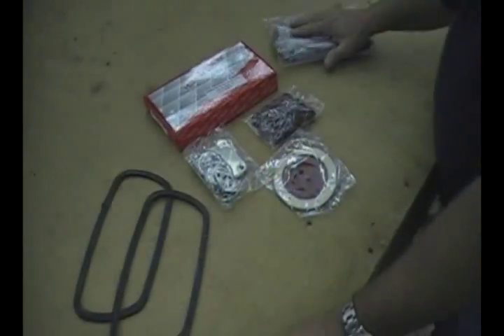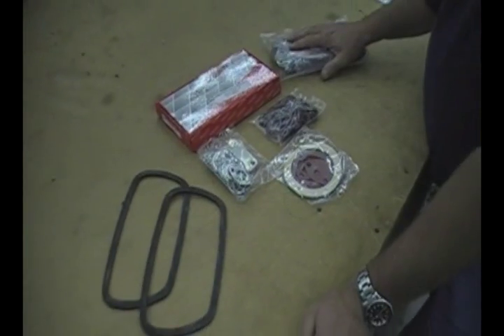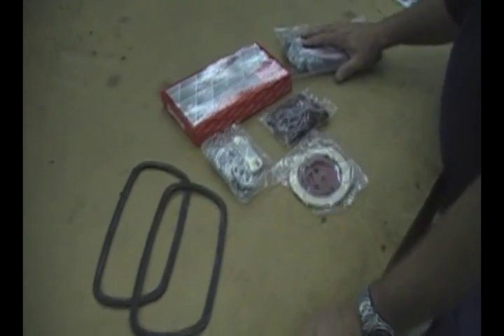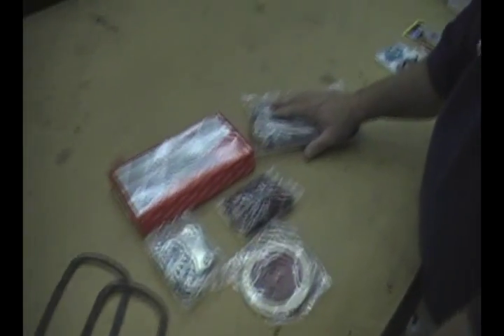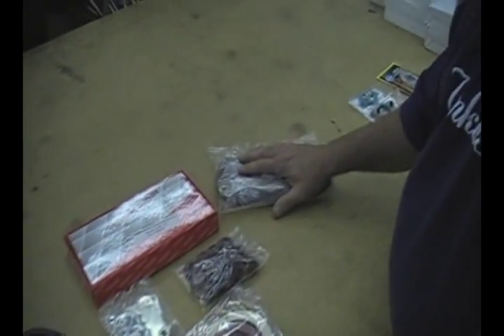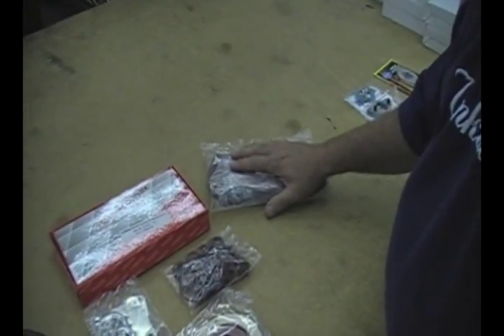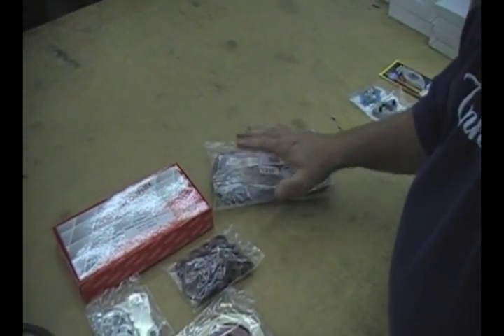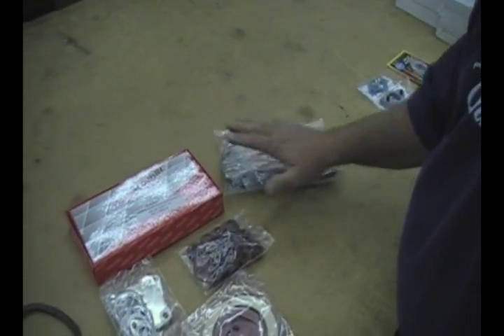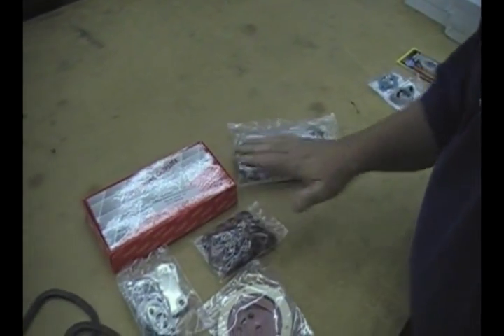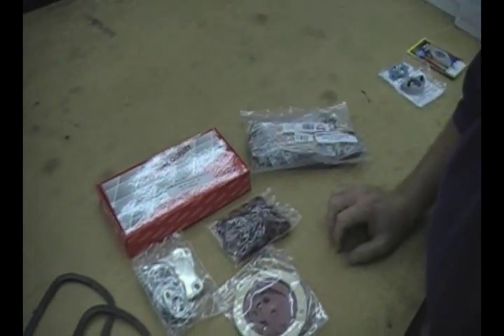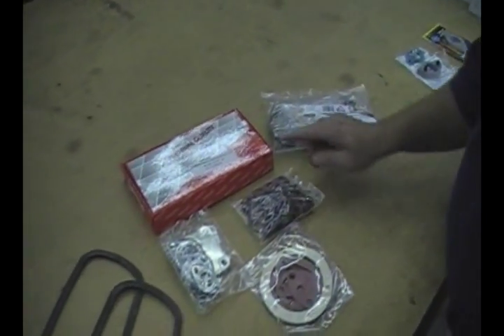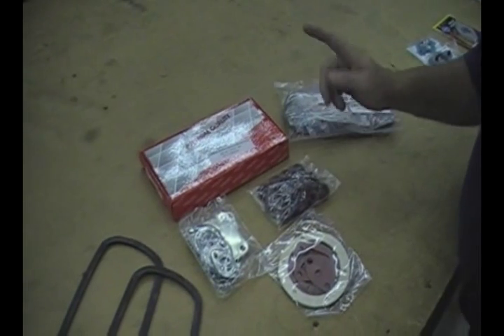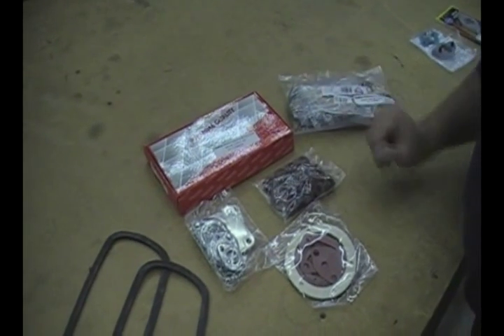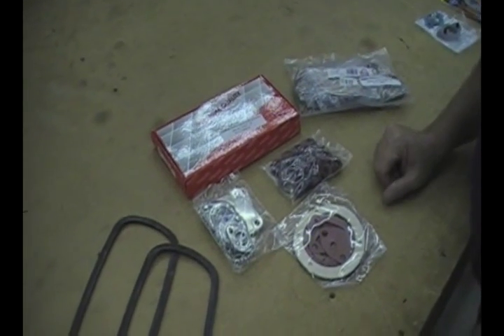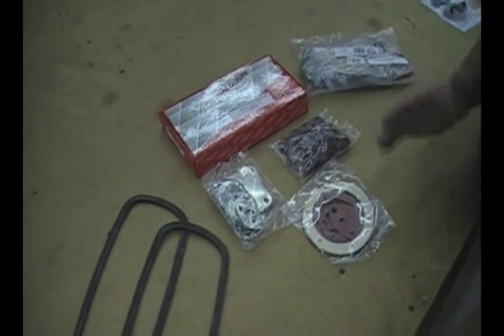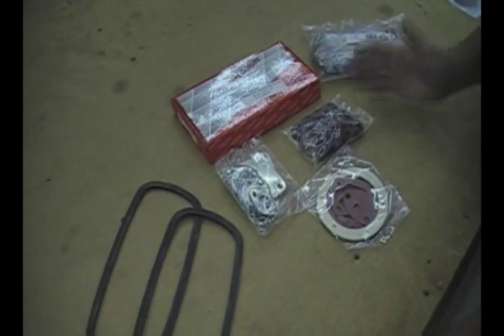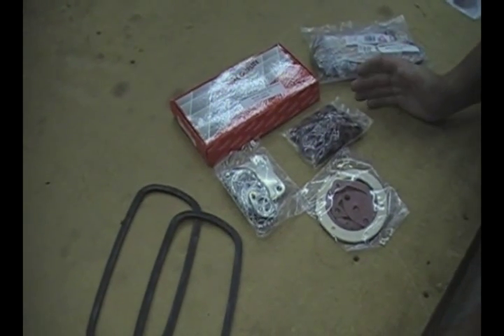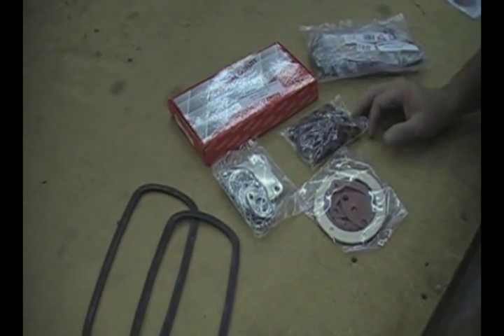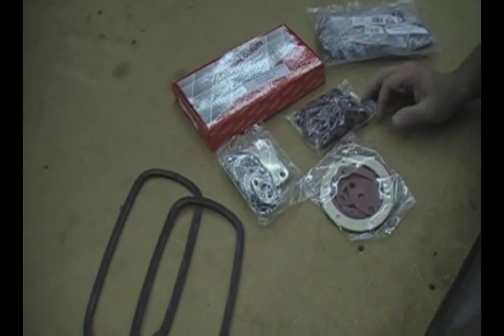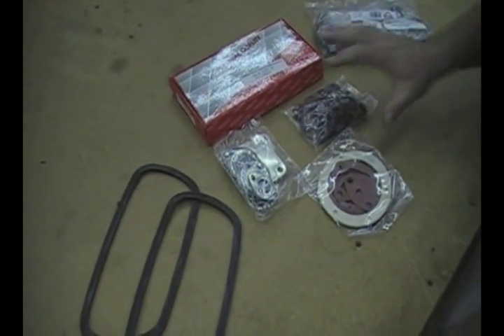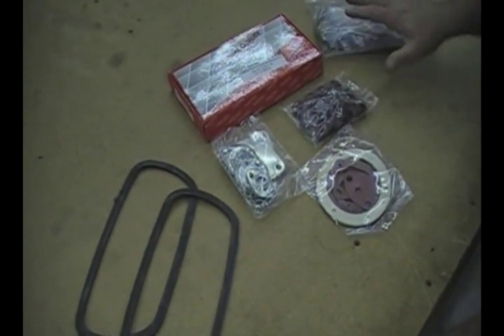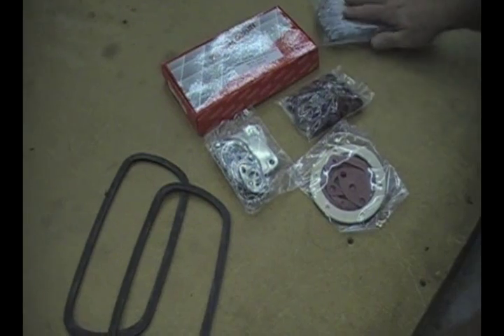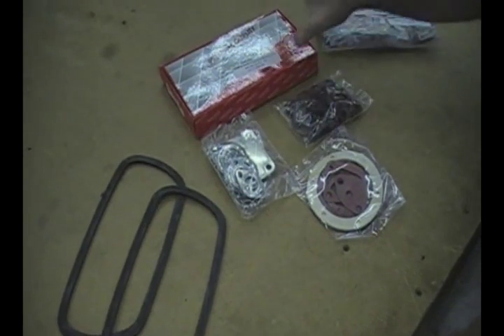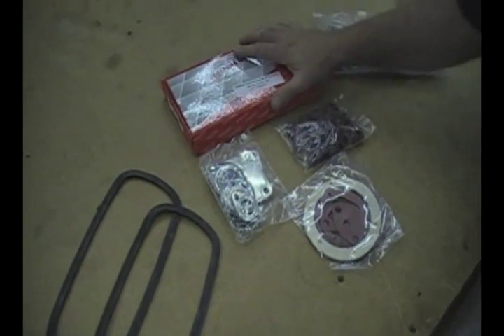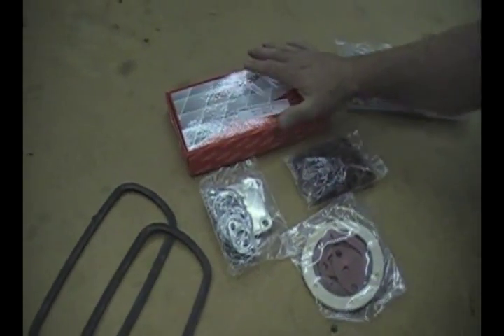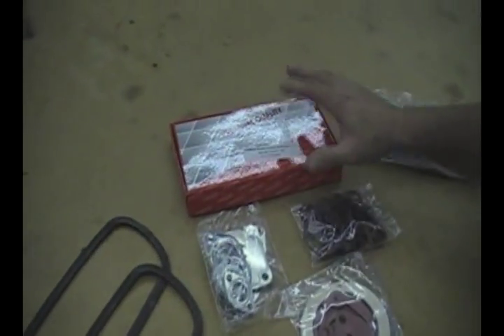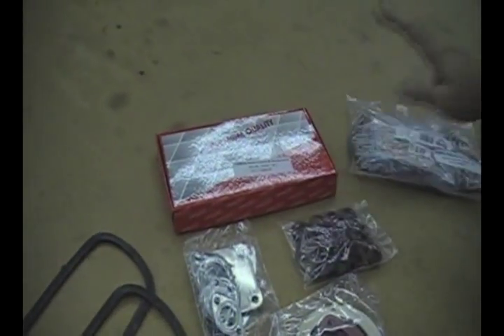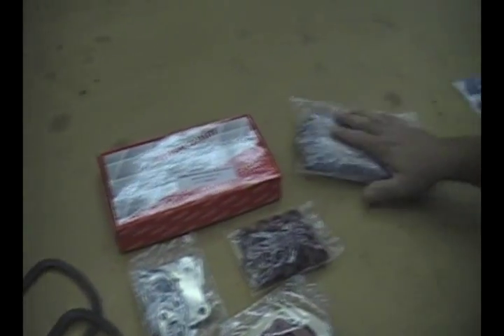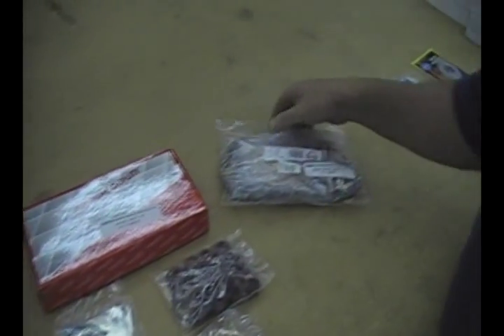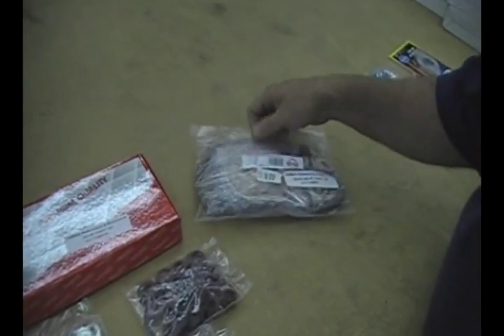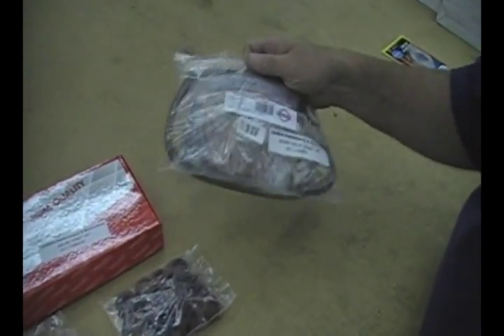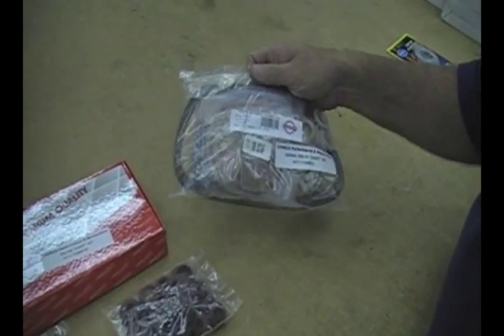What we've got here is a couple of the different engine gasket sets. Both of these gasket sets work on the 1300 through 1600, from single port to dual port engines. The difference between the two is one is Brazilian made and the other one is German made, factory specs made in Germany.